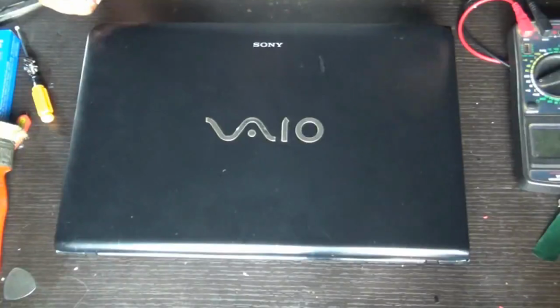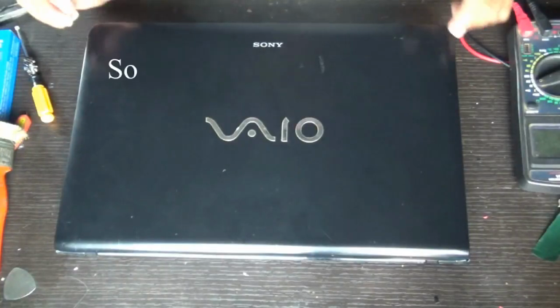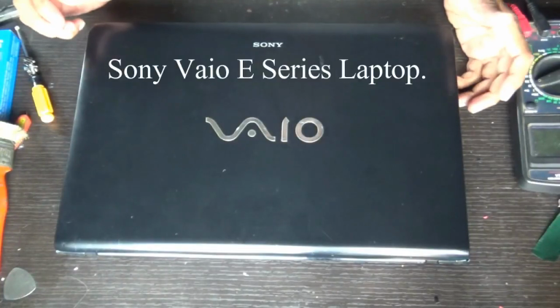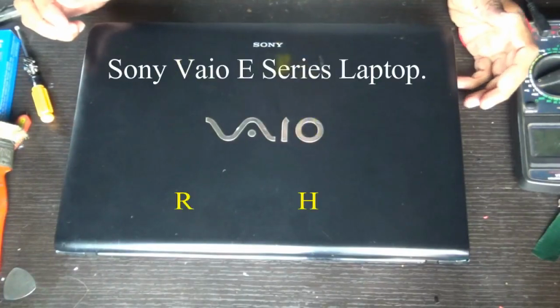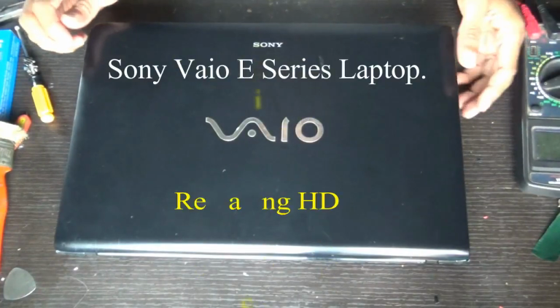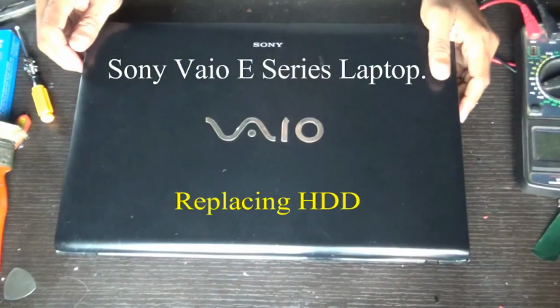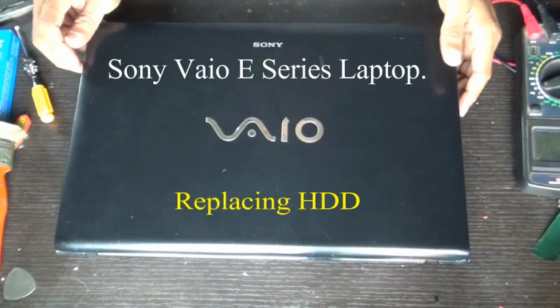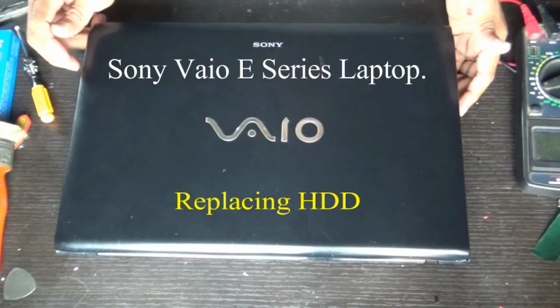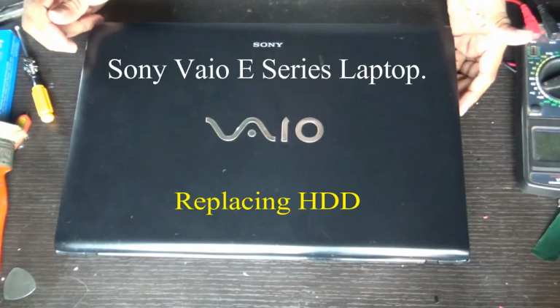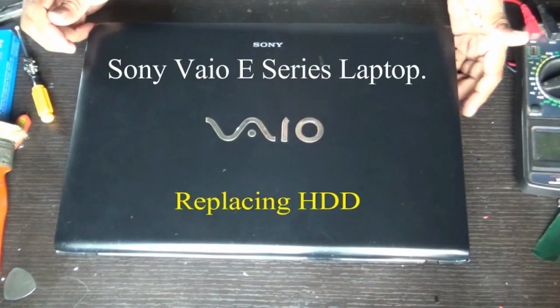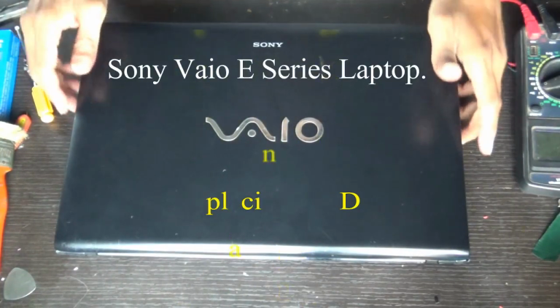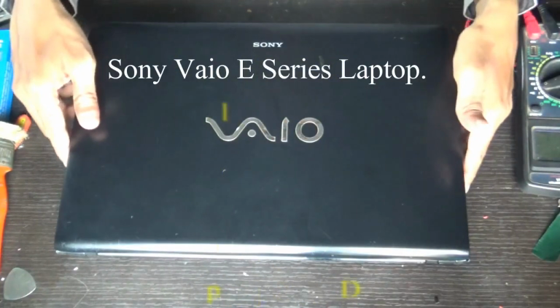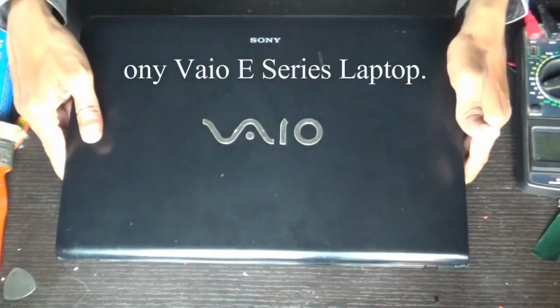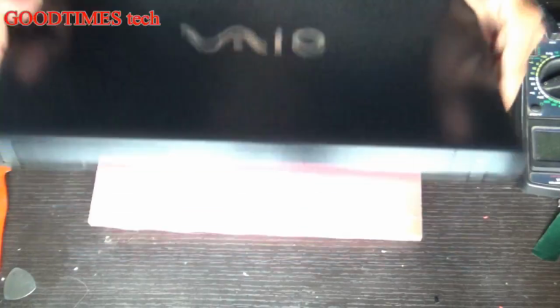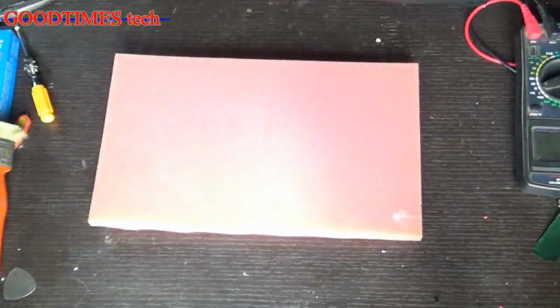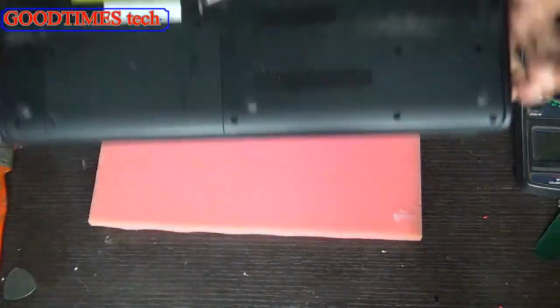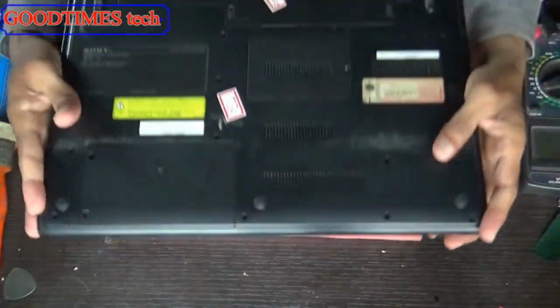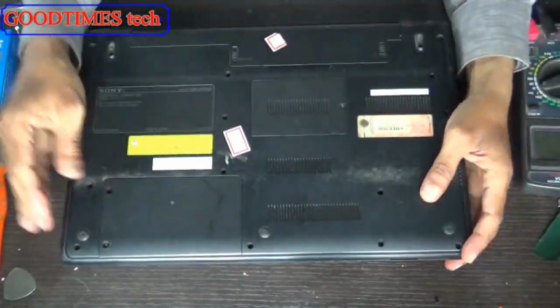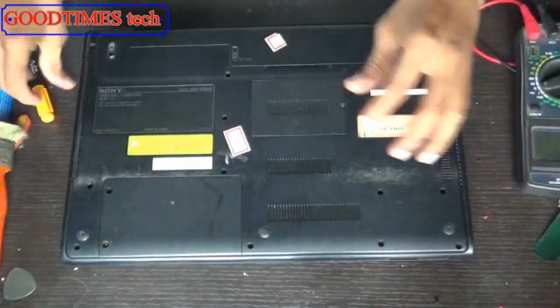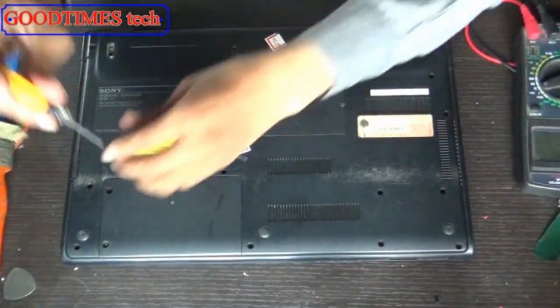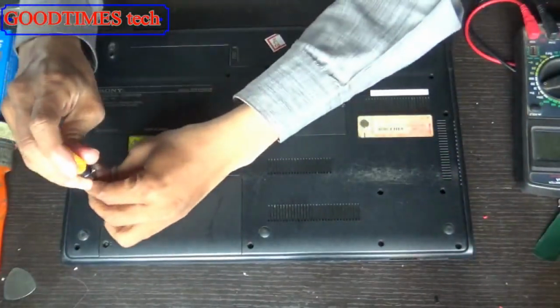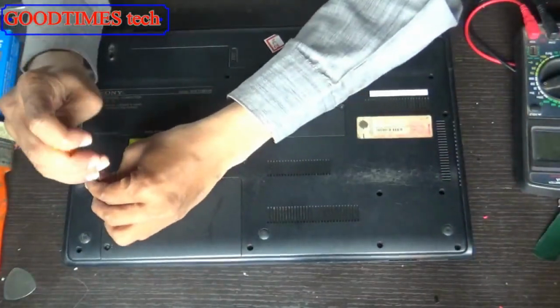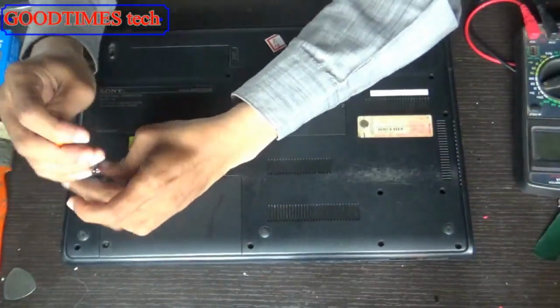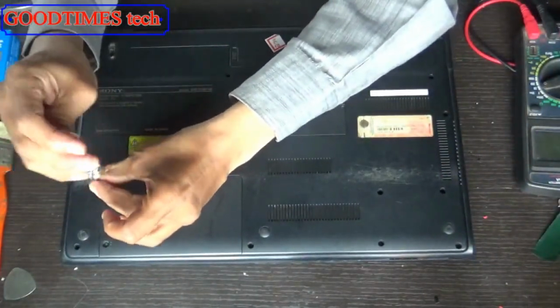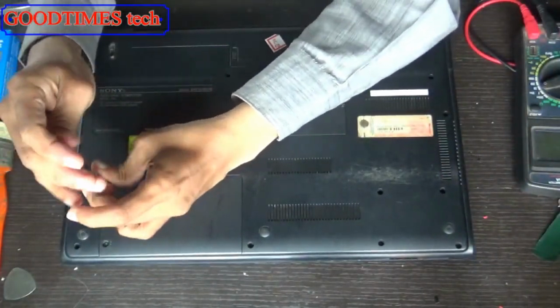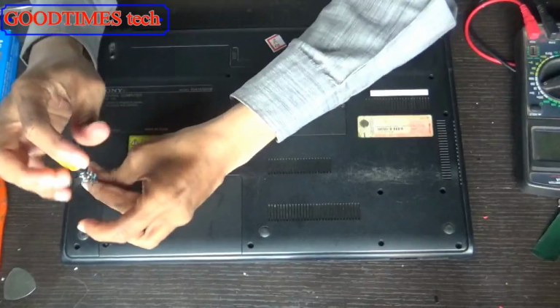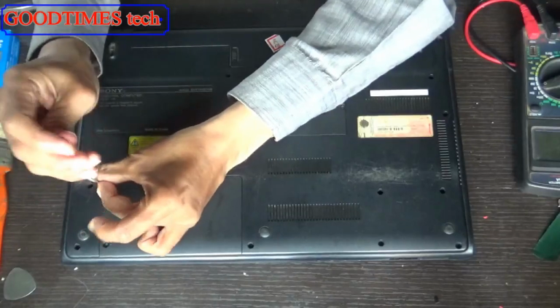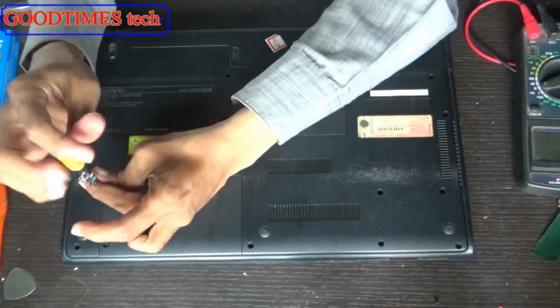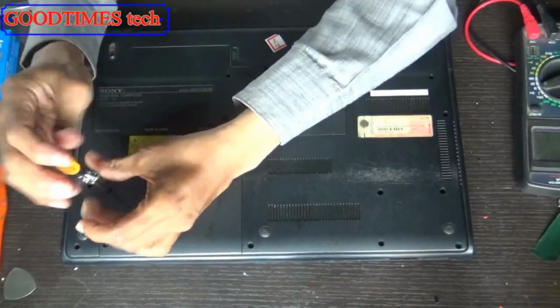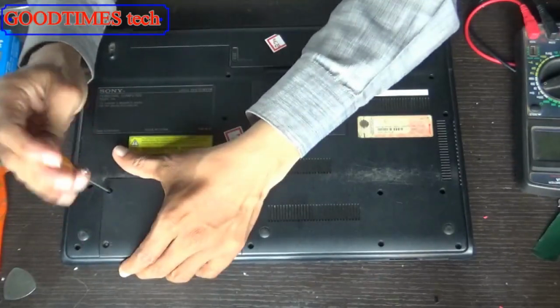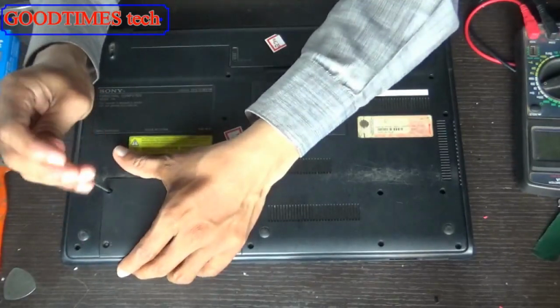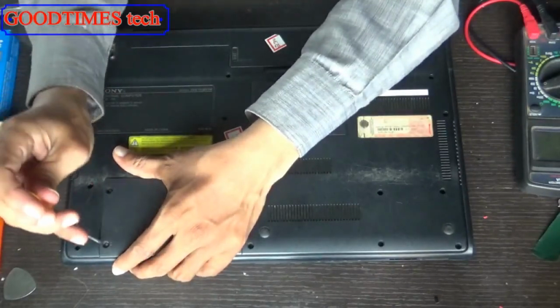Hello everyone, let's see how to replace the hard disk of a Sony VAIO E-series laptop. Turn your laptop on its side and remove these two screws here — that is the hard disk compartment door.